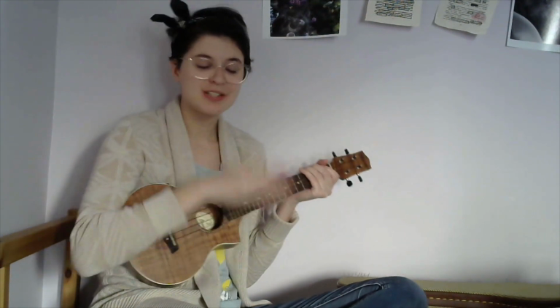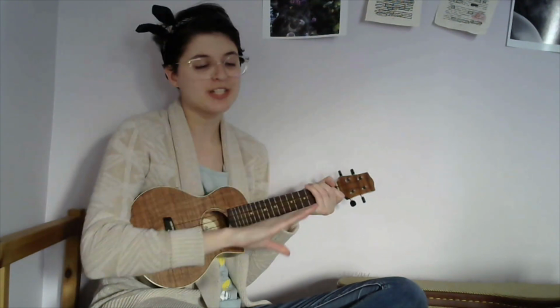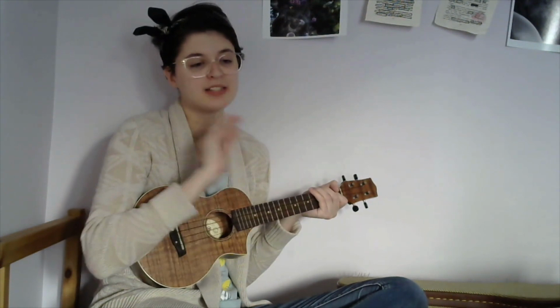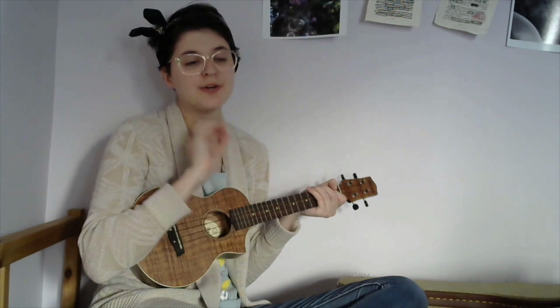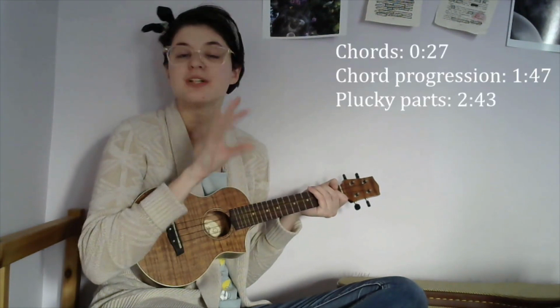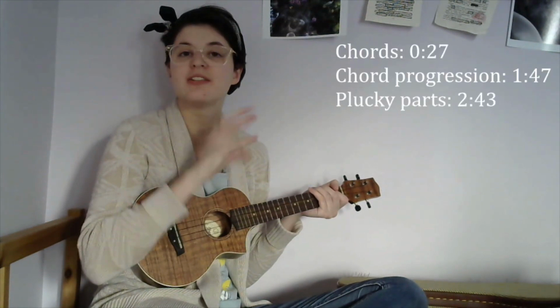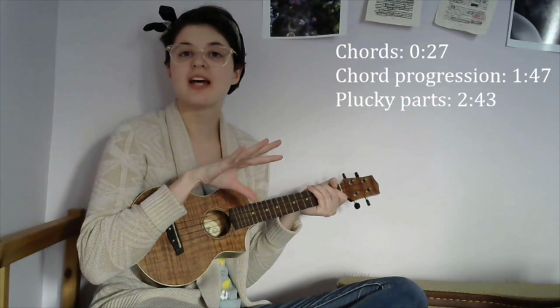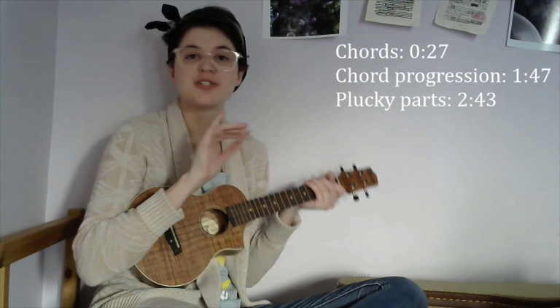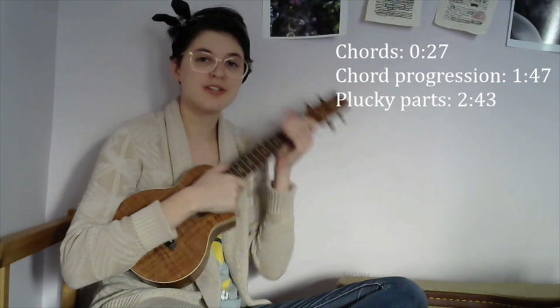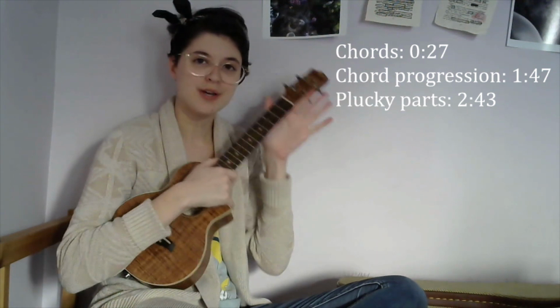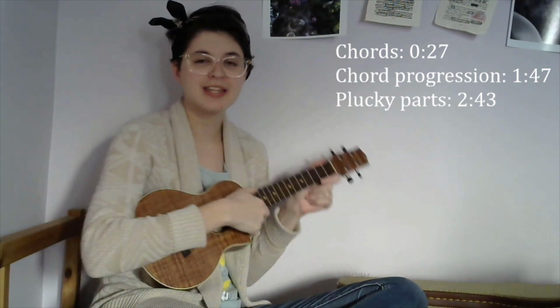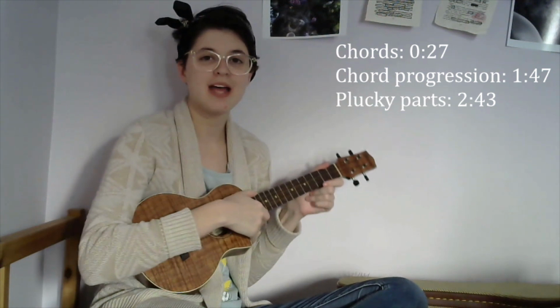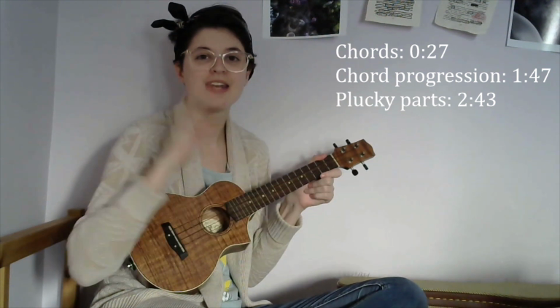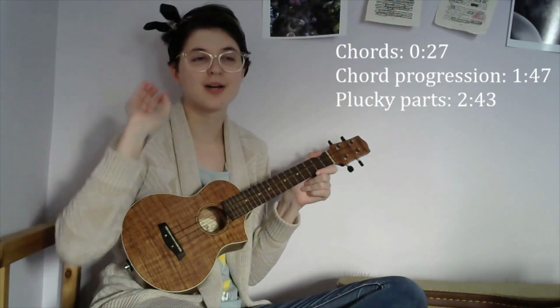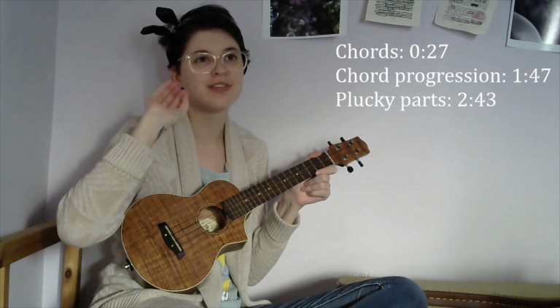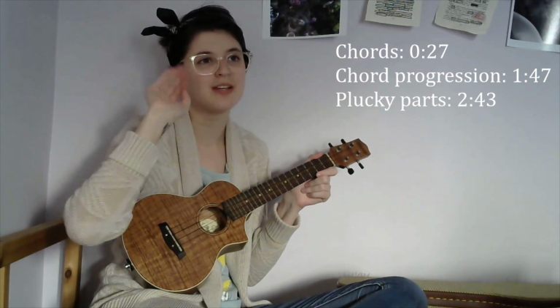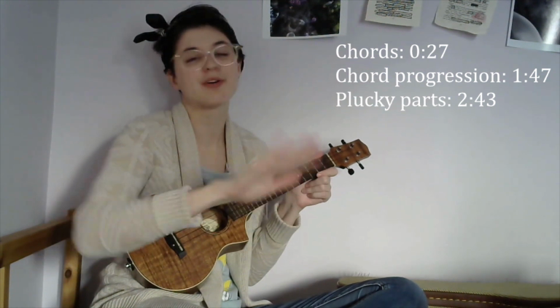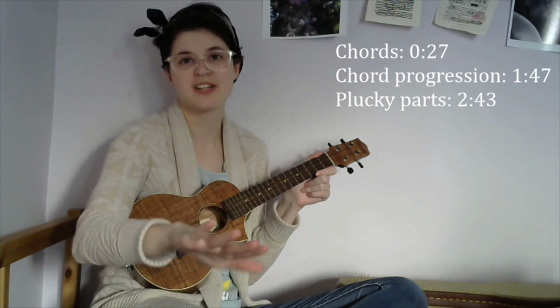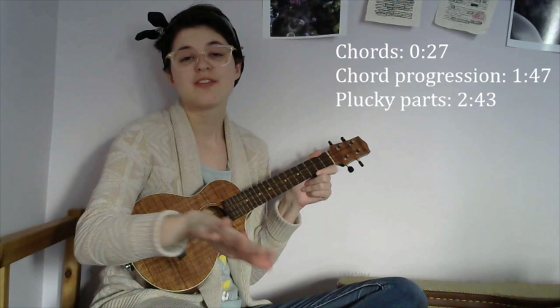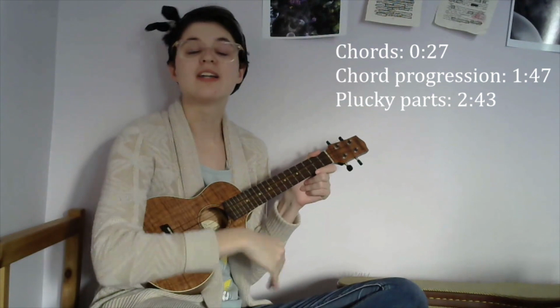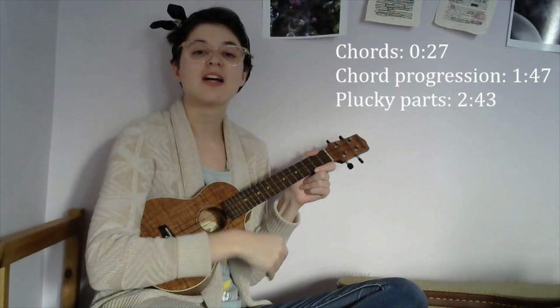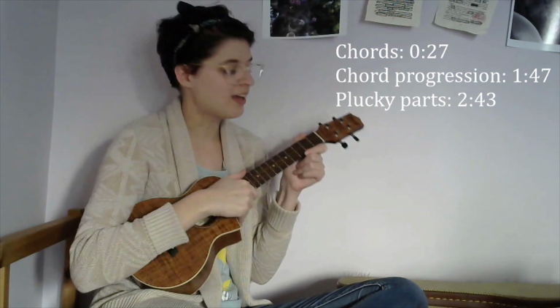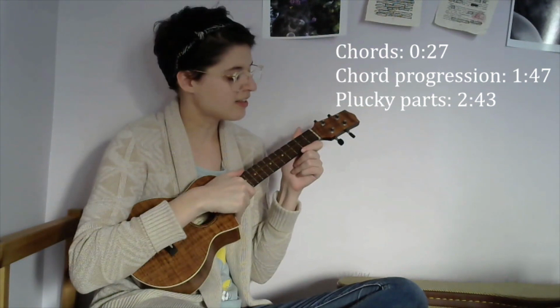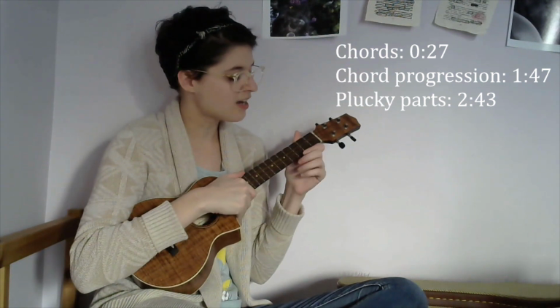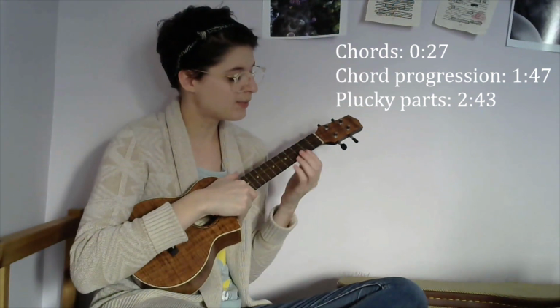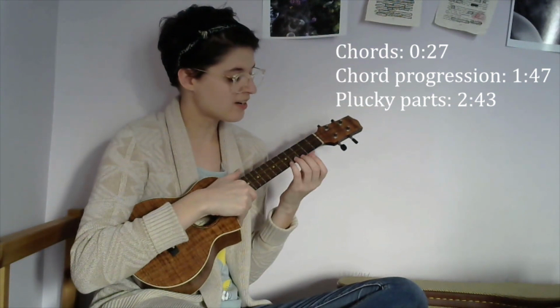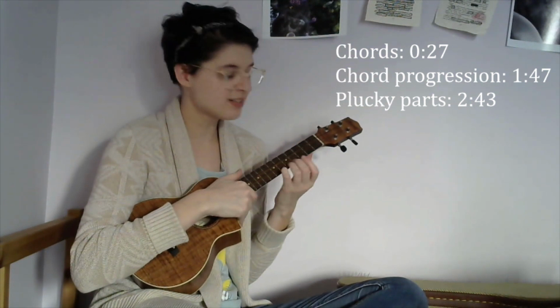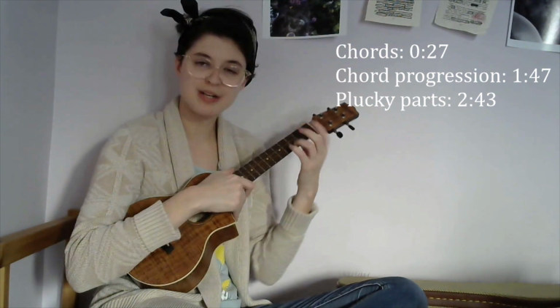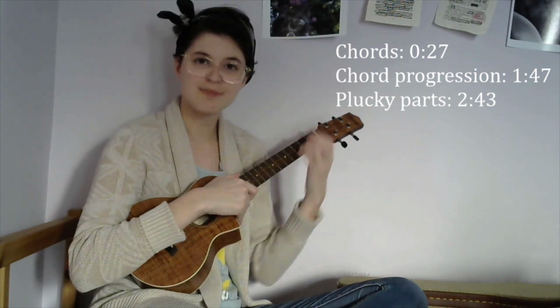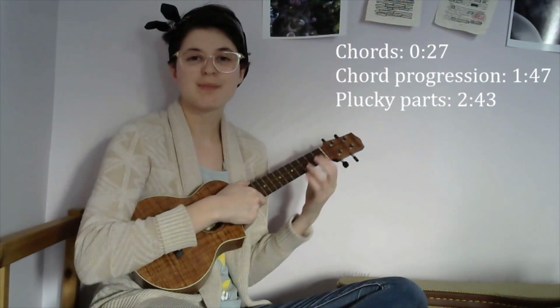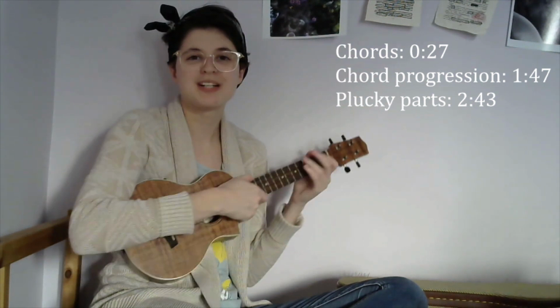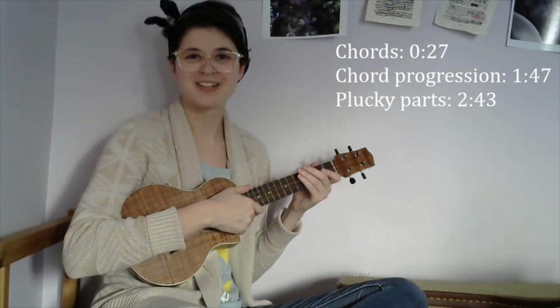First I'm gonna tell you the chords that you need and show you how to make them, and then I'll talk about the chord progression throughout the song, and then I will break down the little plucky parts that are throughout.